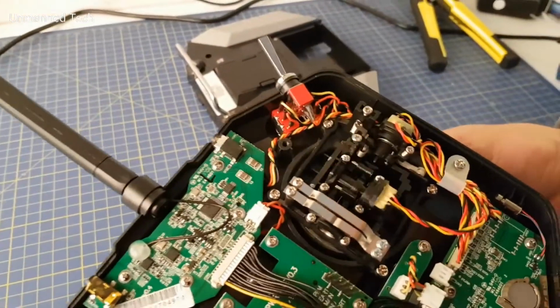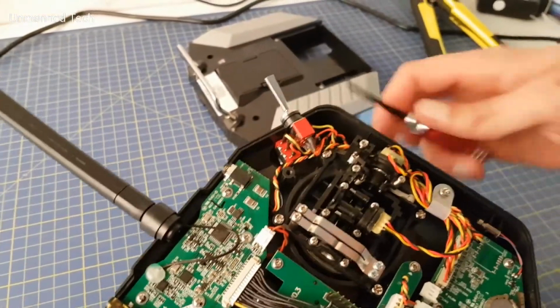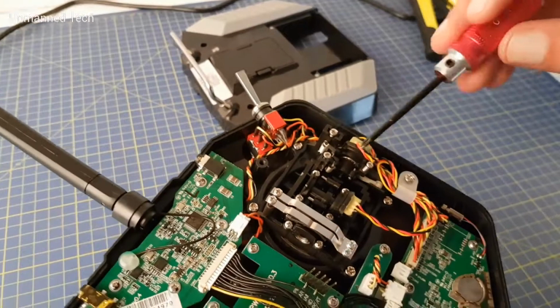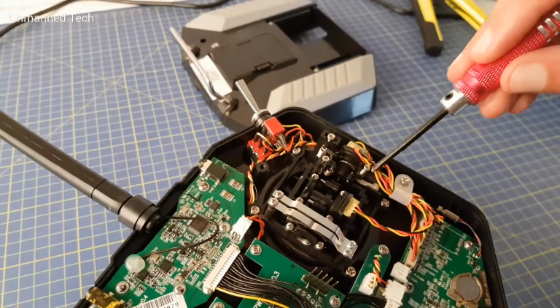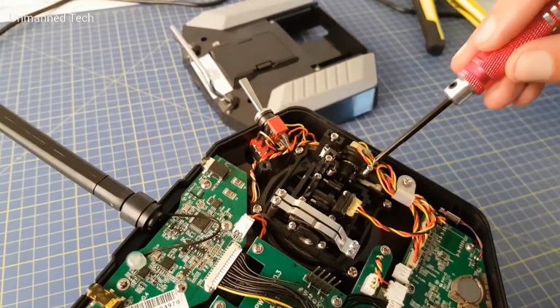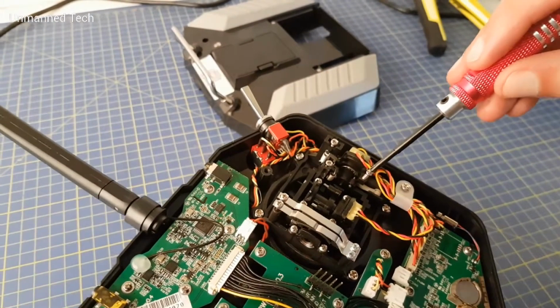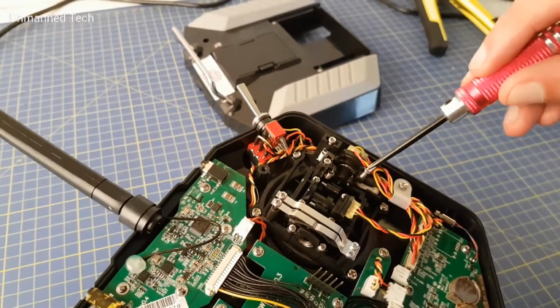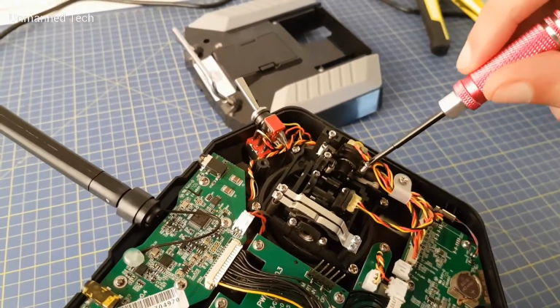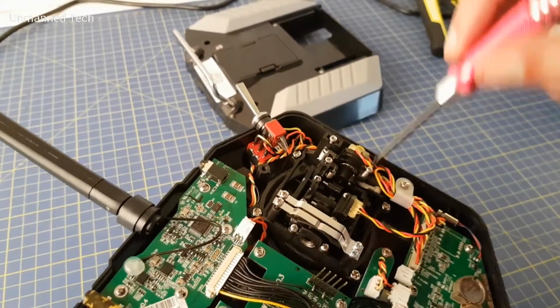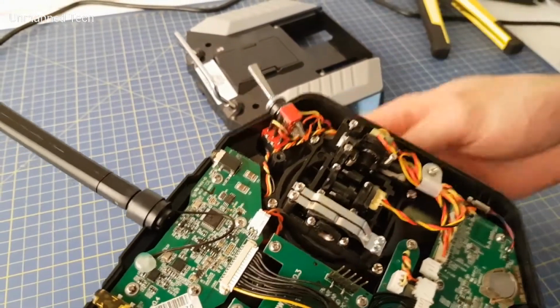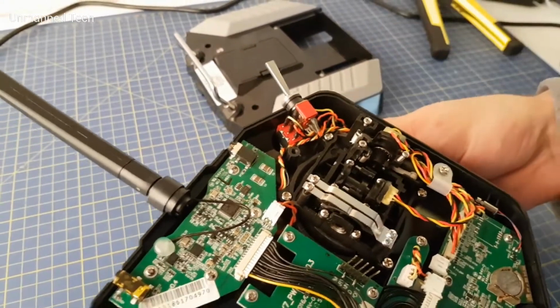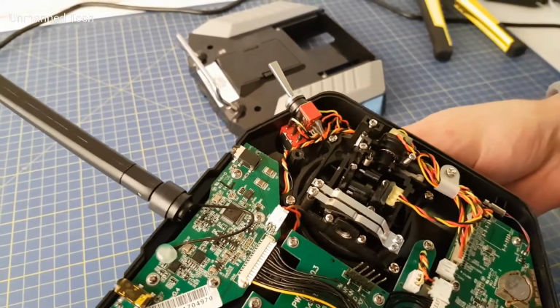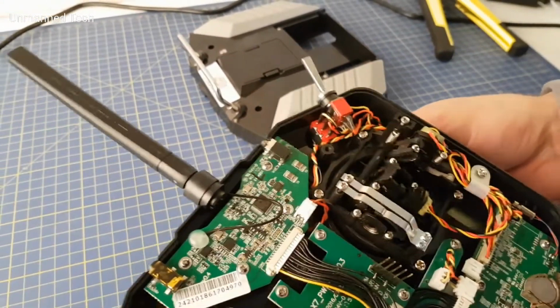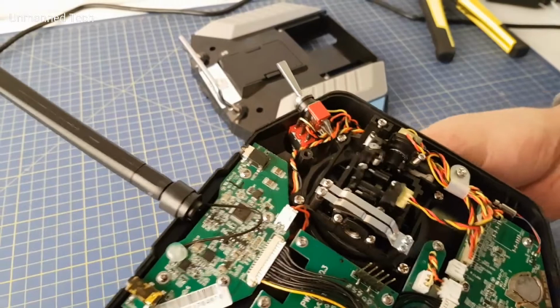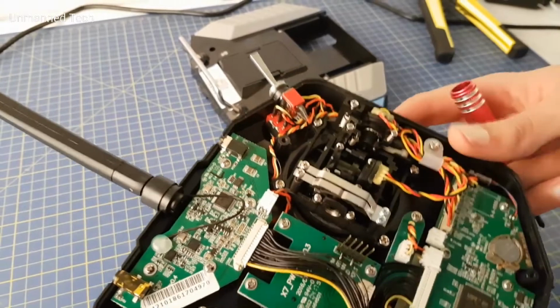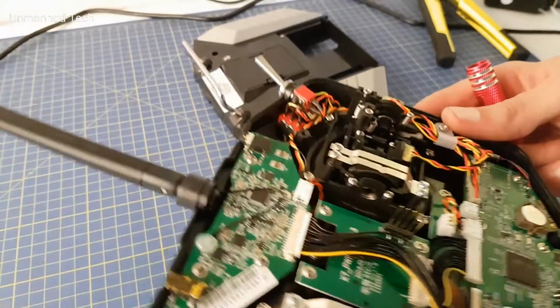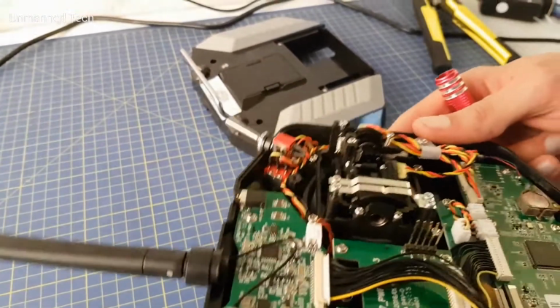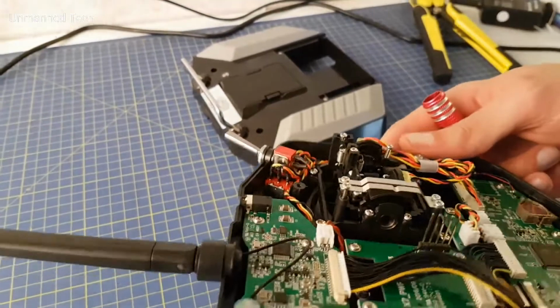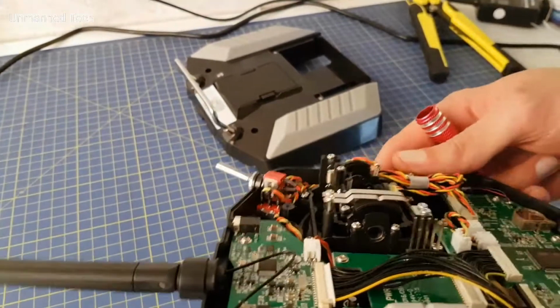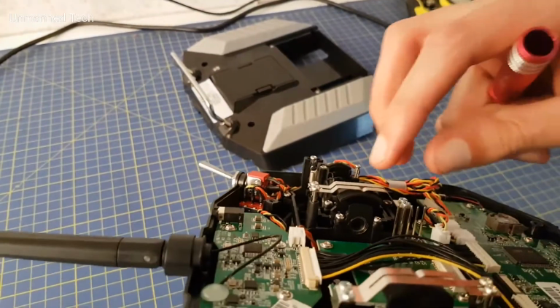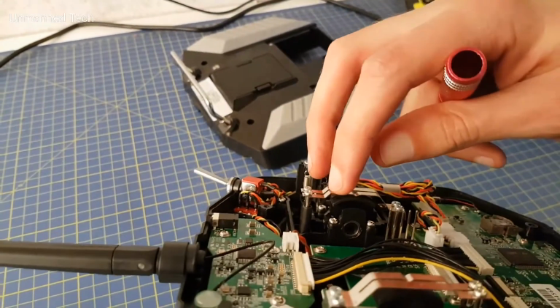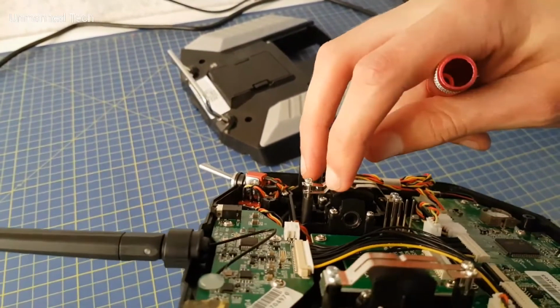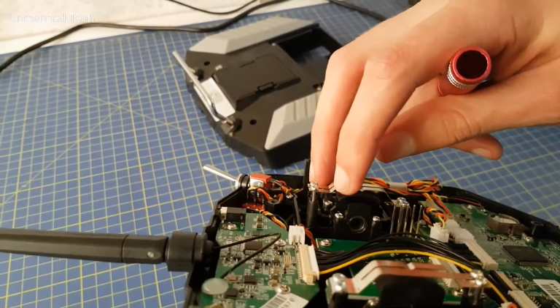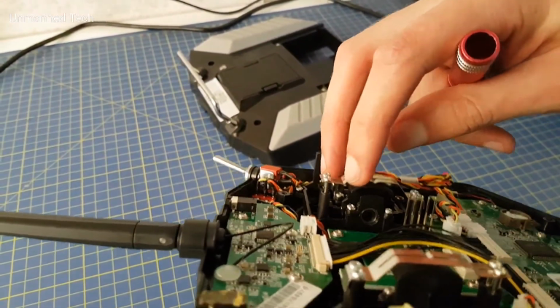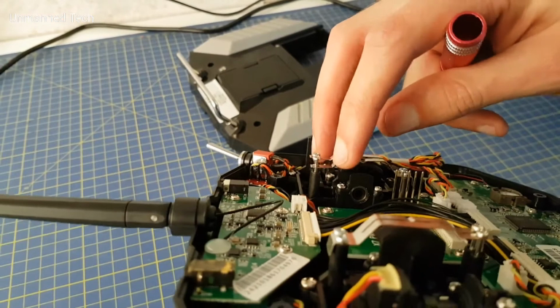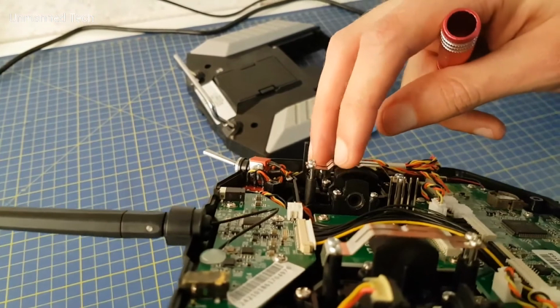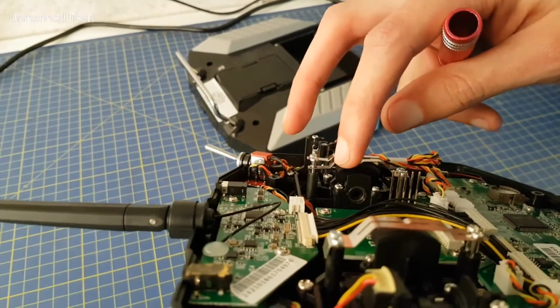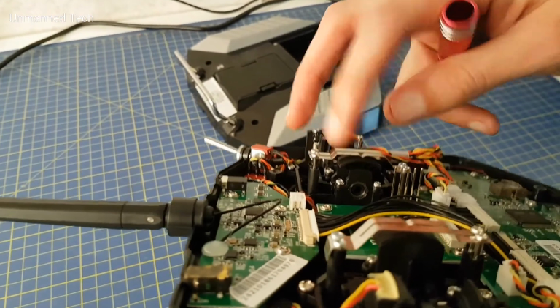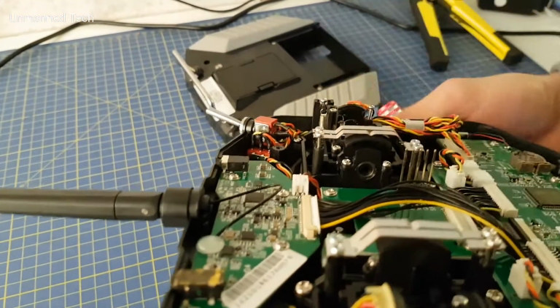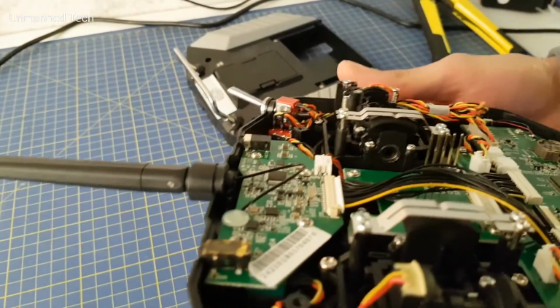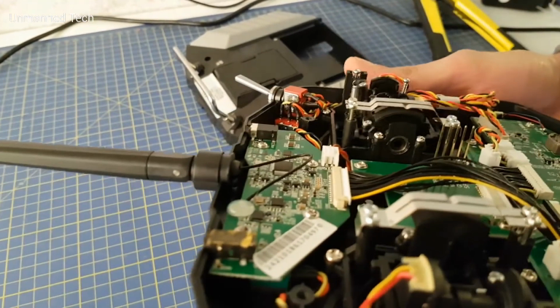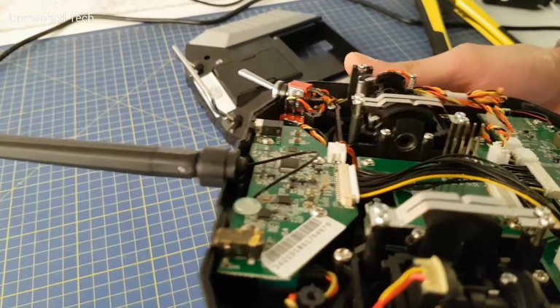There's the spring release screw that we need to tighten to disable the spring — this is what makes the stock stick jump to the neutral position each time. And there are the two metal strips that we need to tighten to ensure that the stick stays where we leave it.